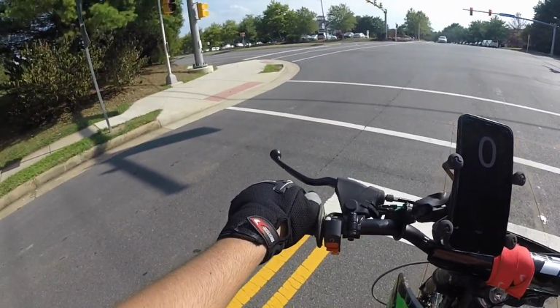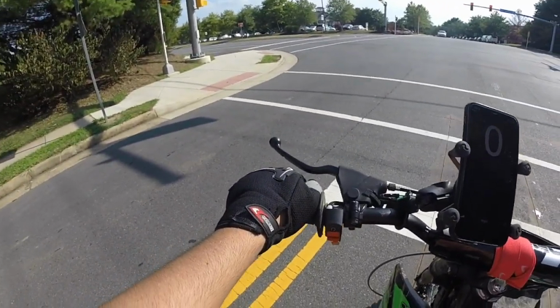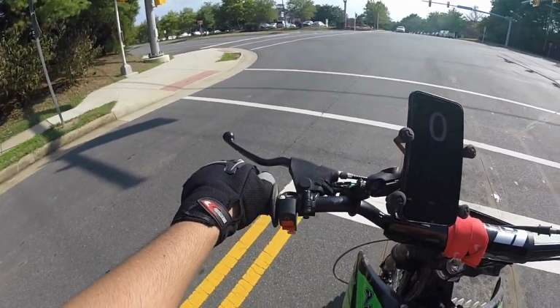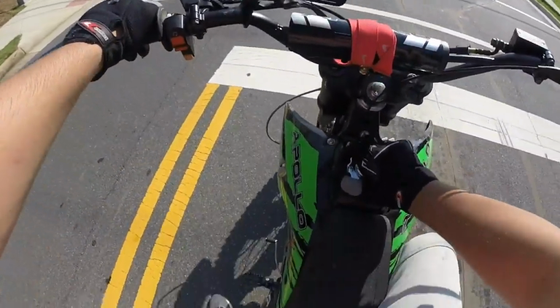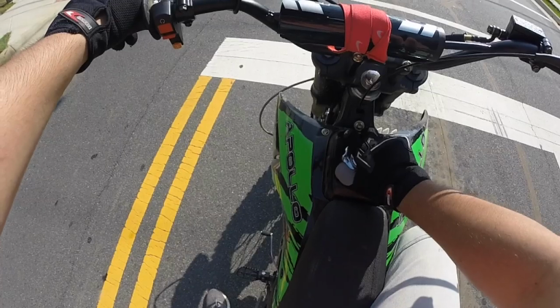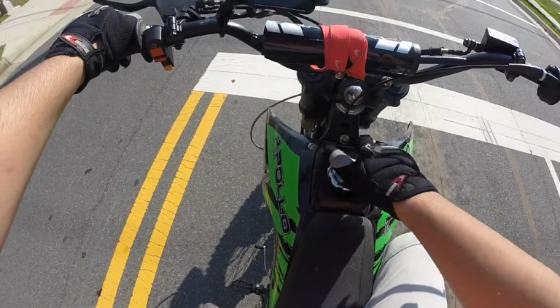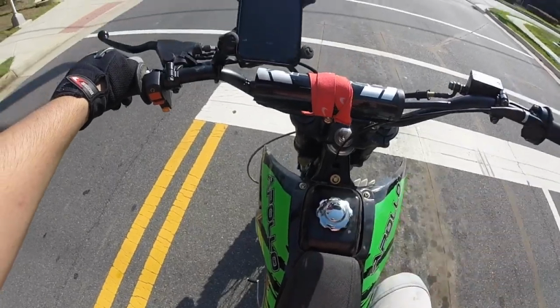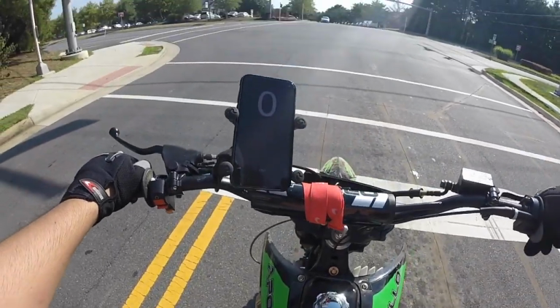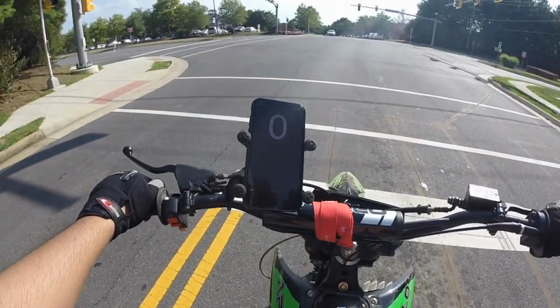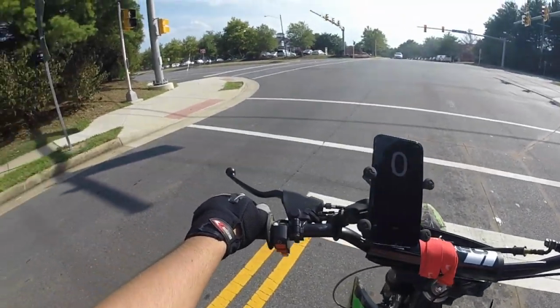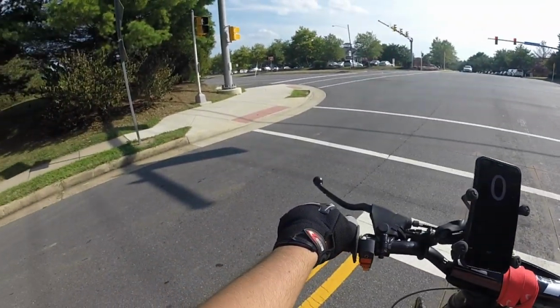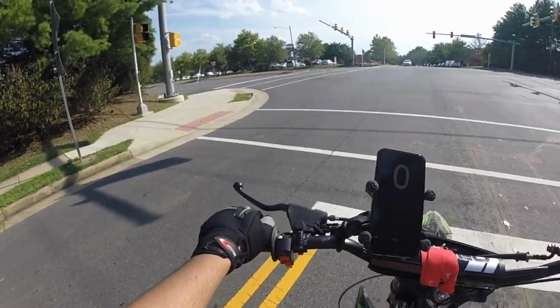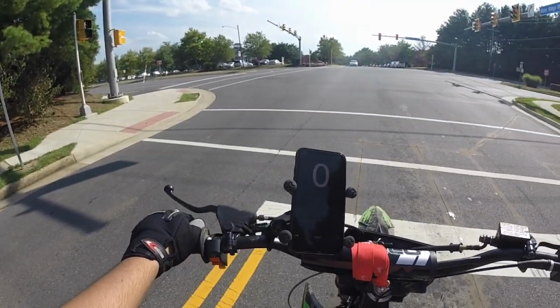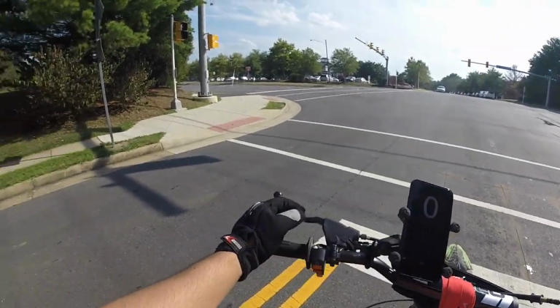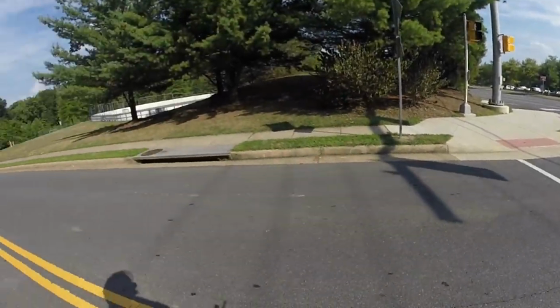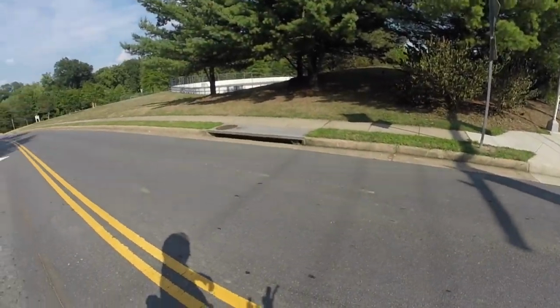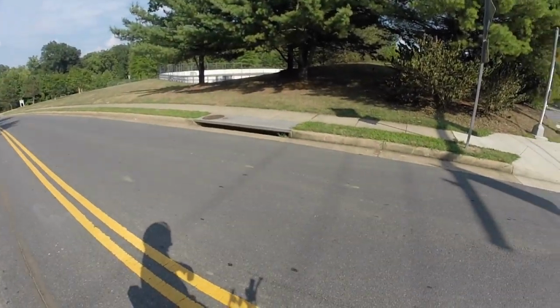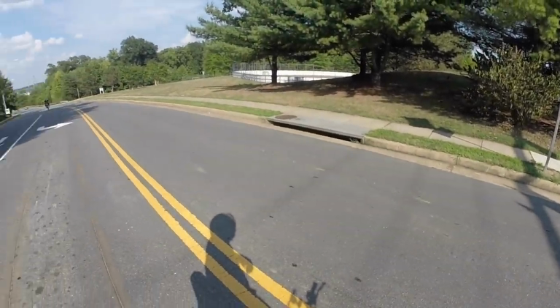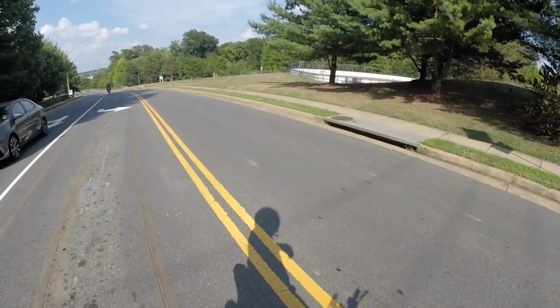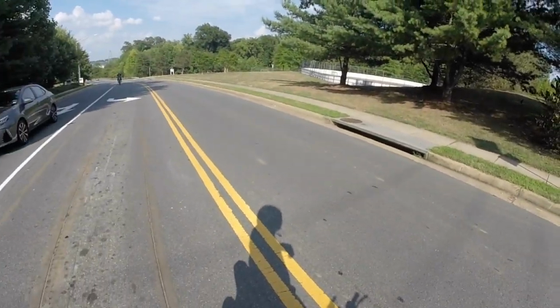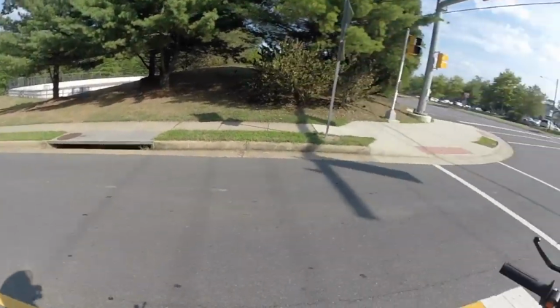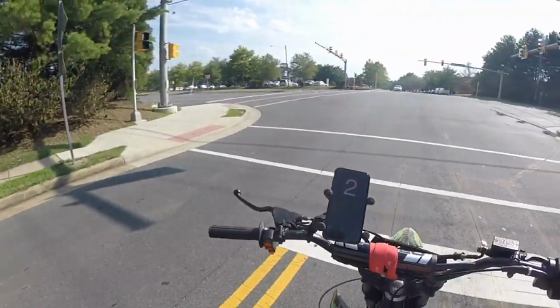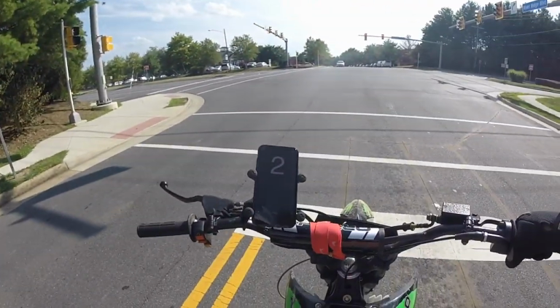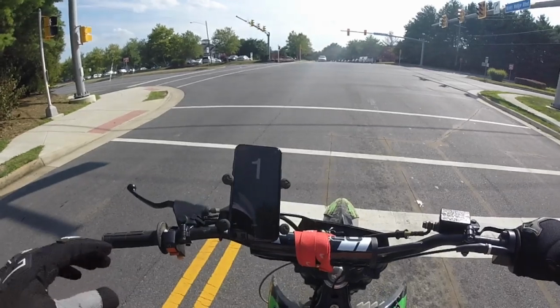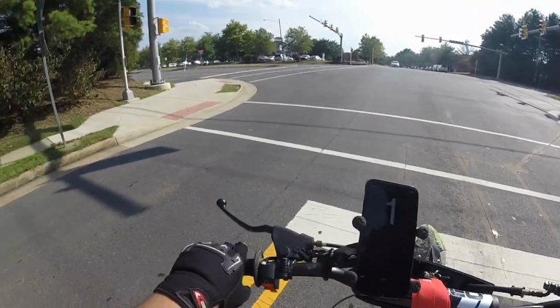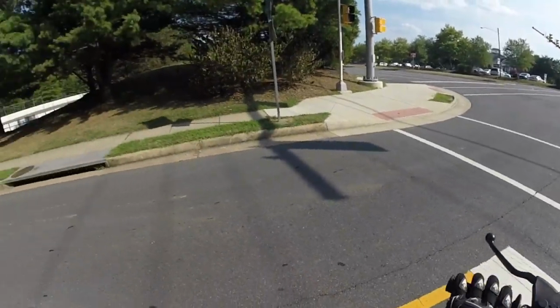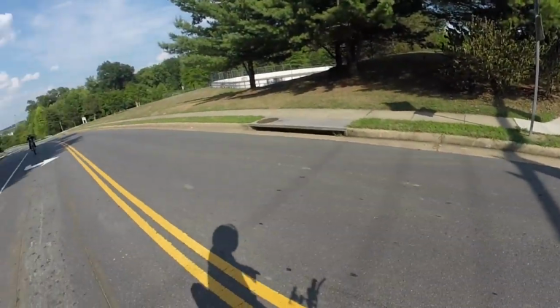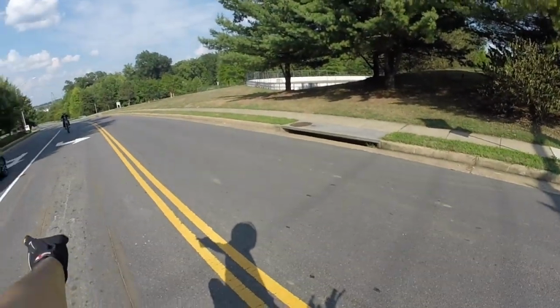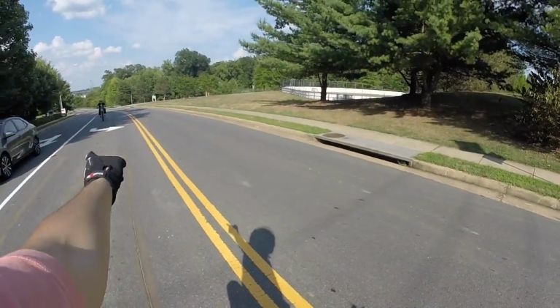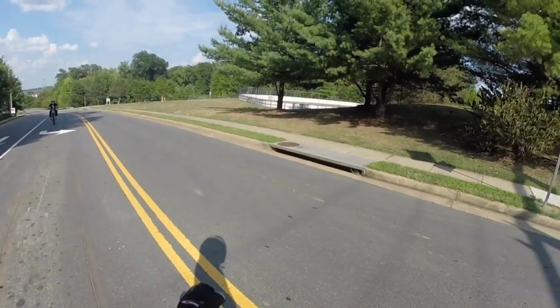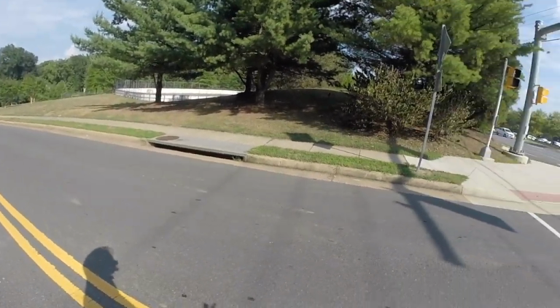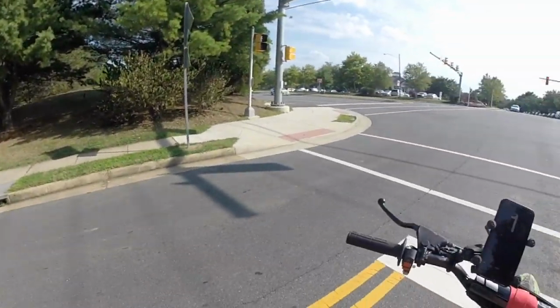I've had this bike, my friends have had this bike, and we have not done a video on this bike ever. So there he is on the Apollo 125.